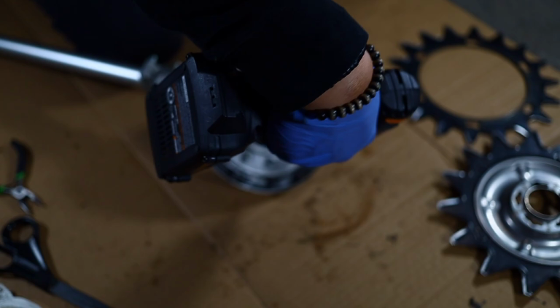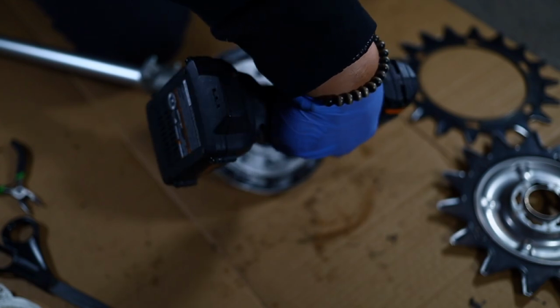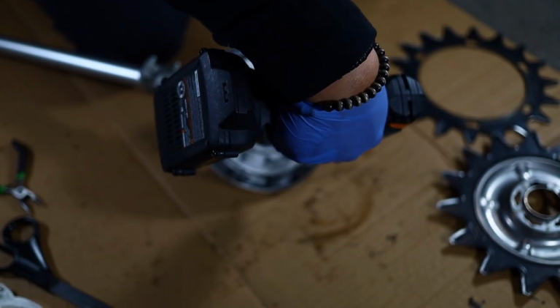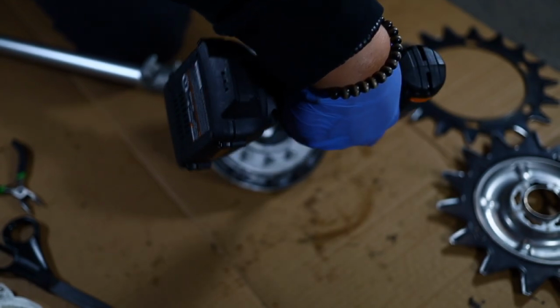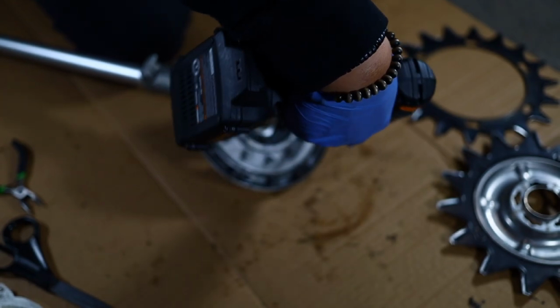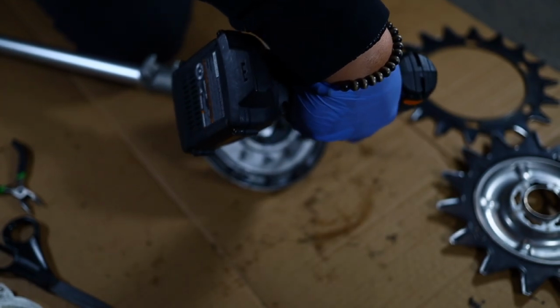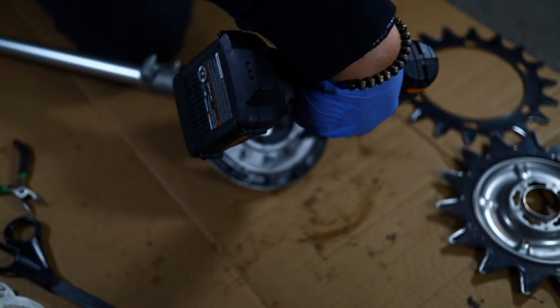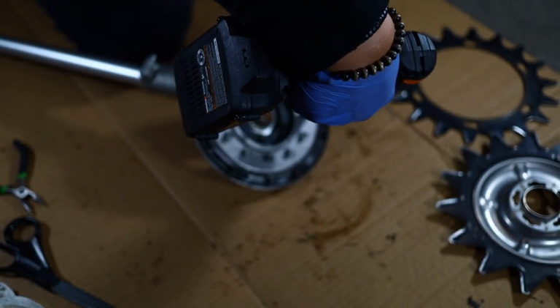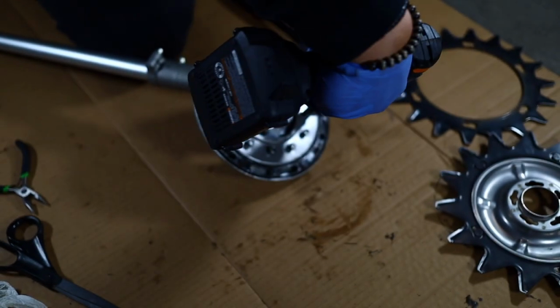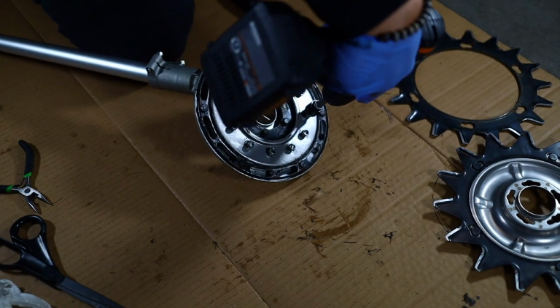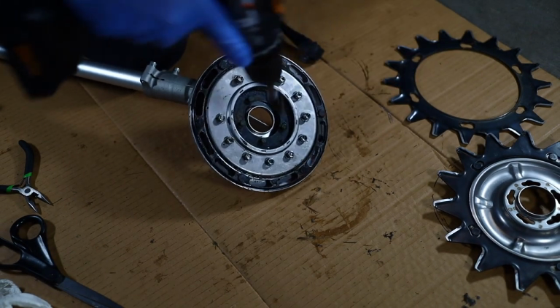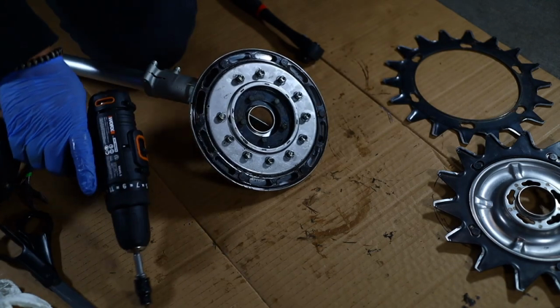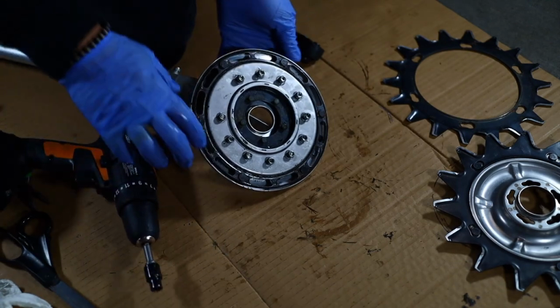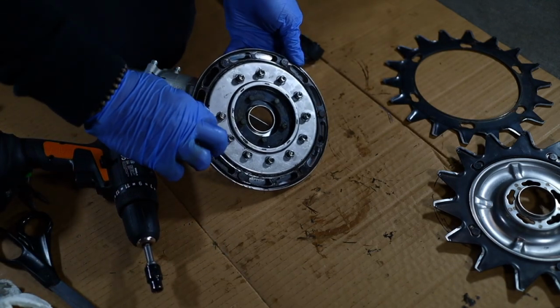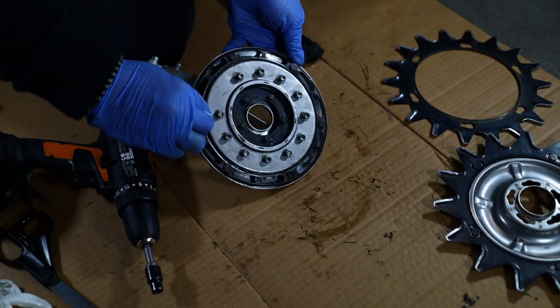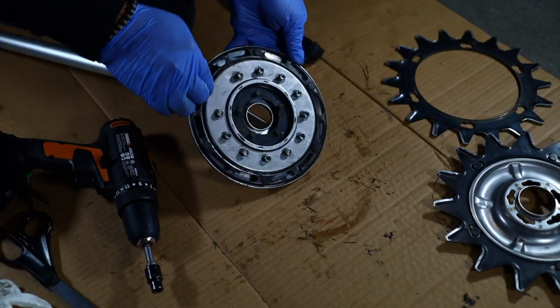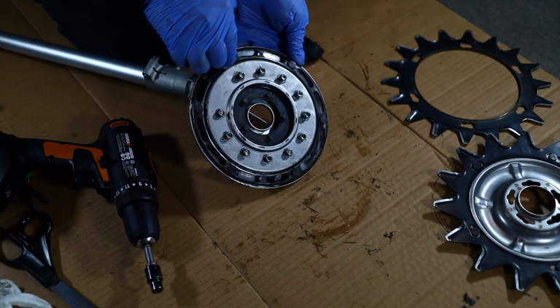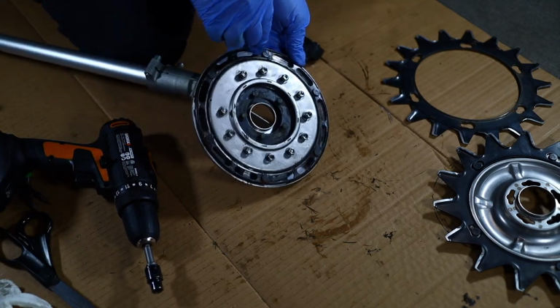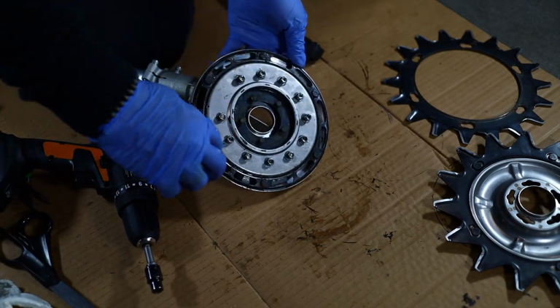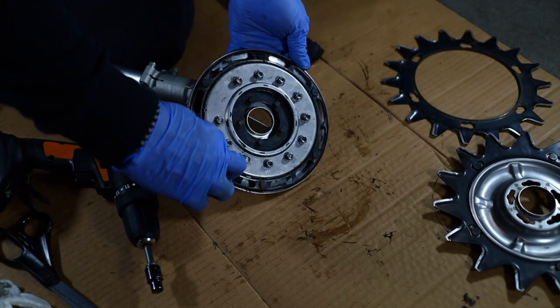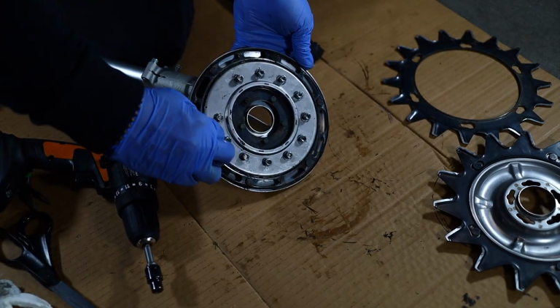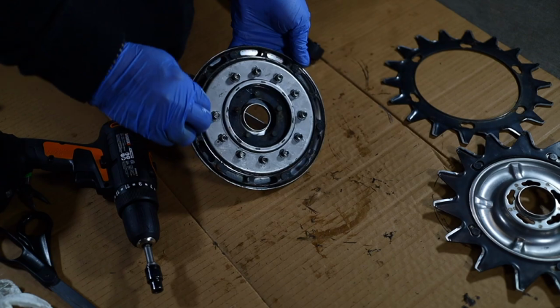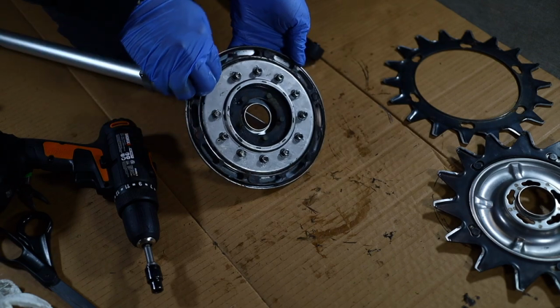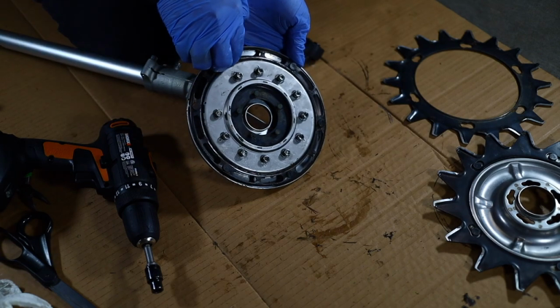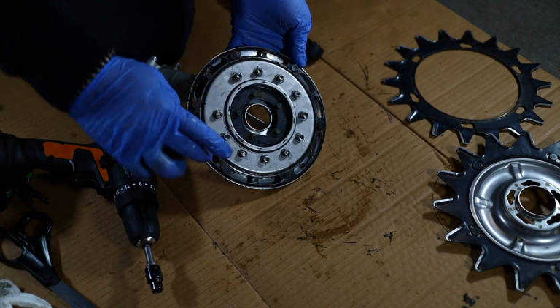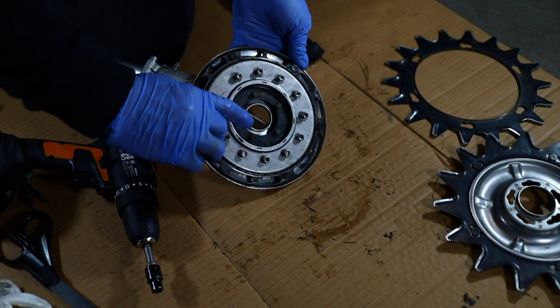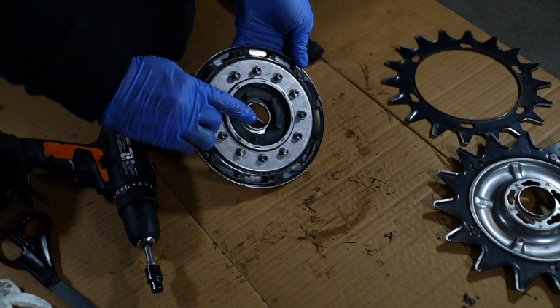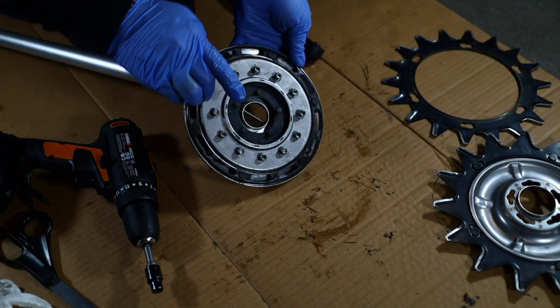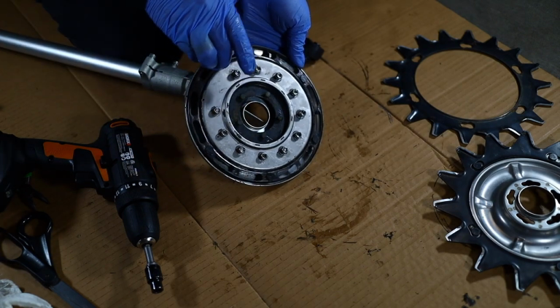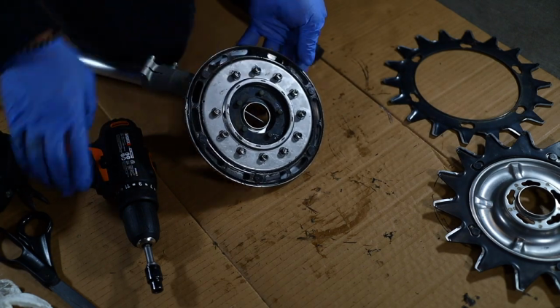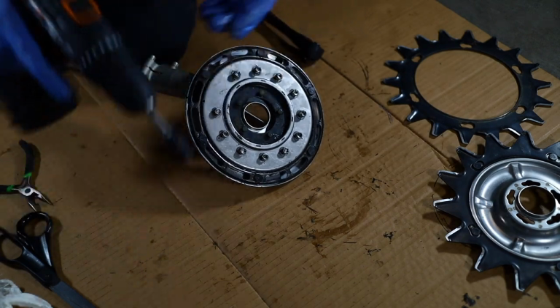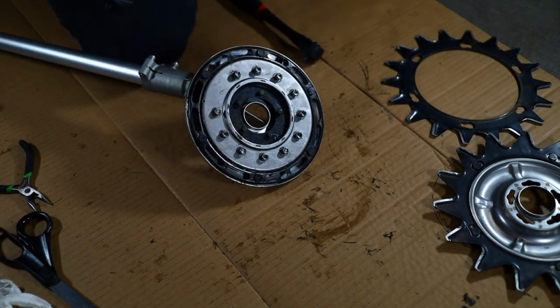But it's a good learning experience, and you're learning from me by watching this video. Make sure you can spin the gear assembly once you tighten down all the nuts, tightening in a star pattern. As you can see here, I am testing it out and making sure it is spinning loosely.